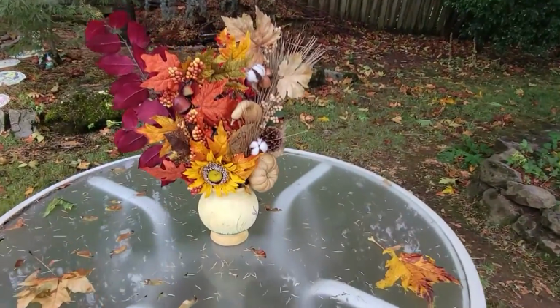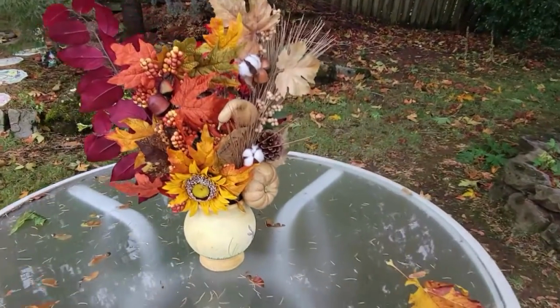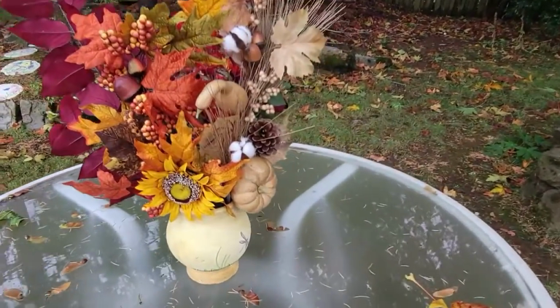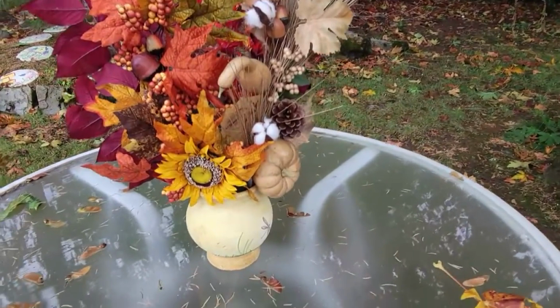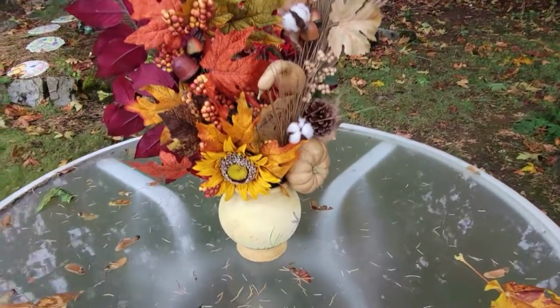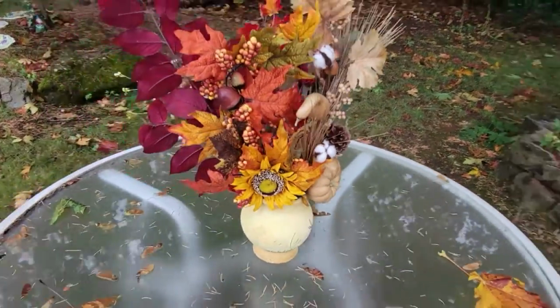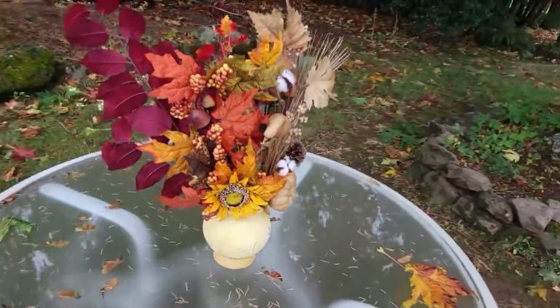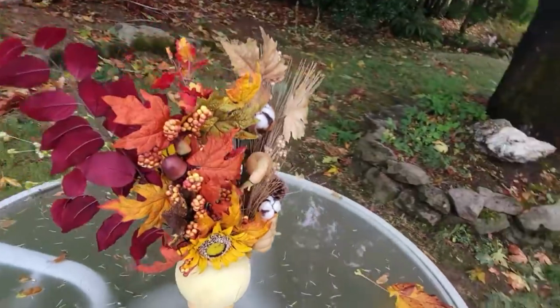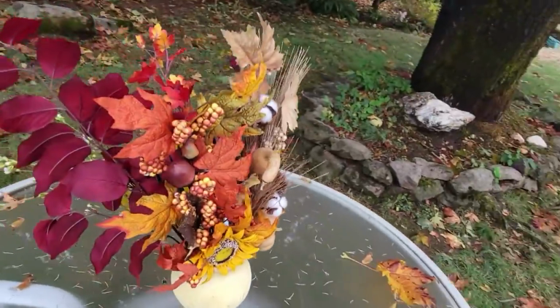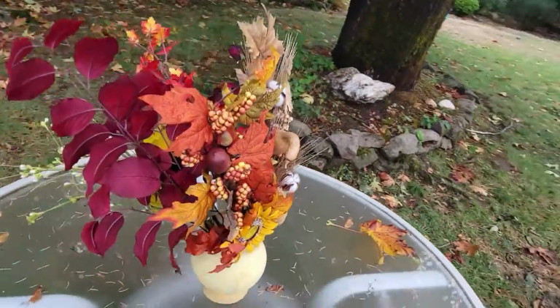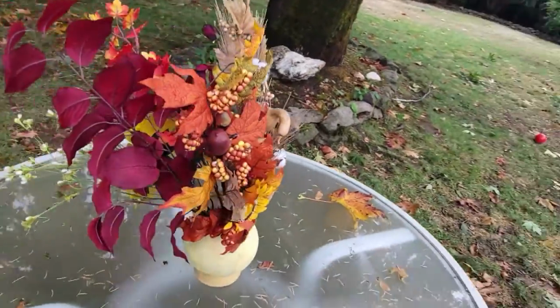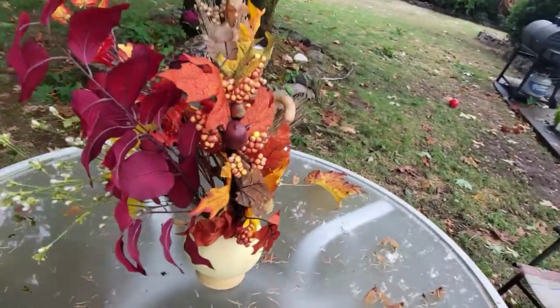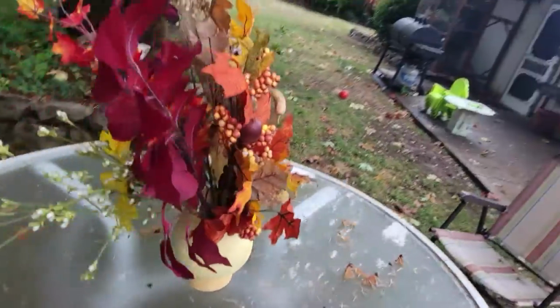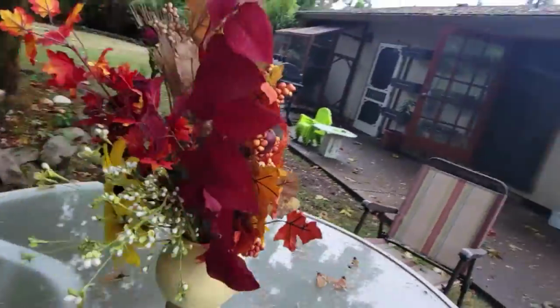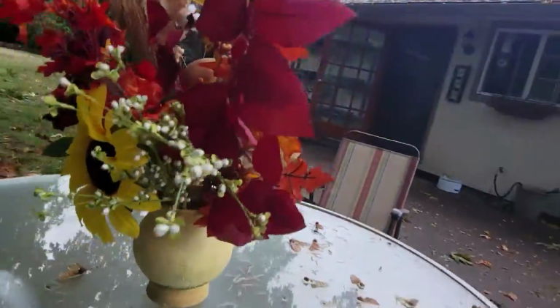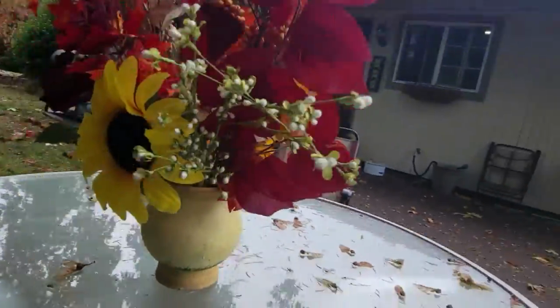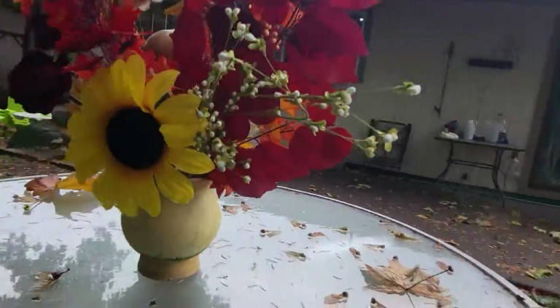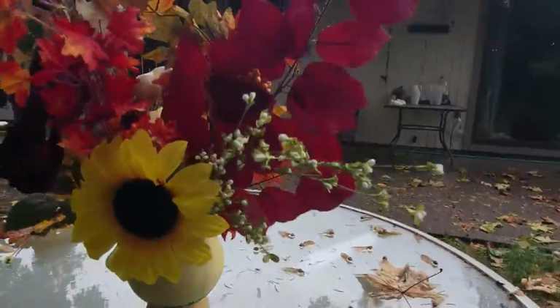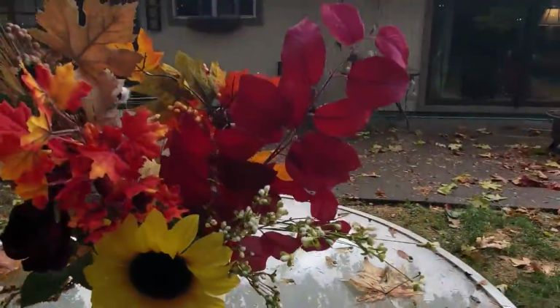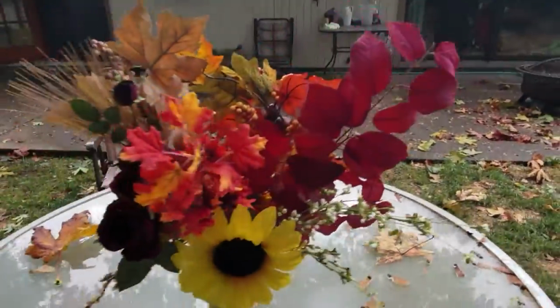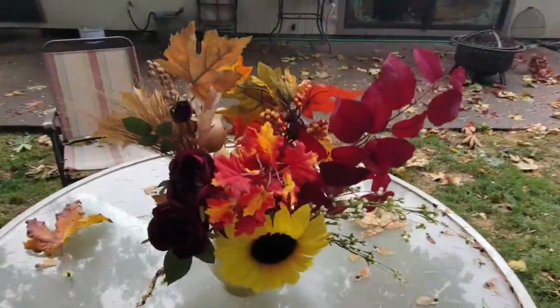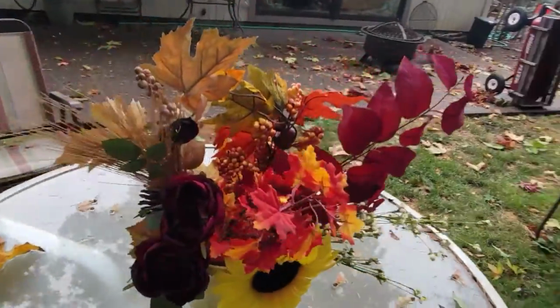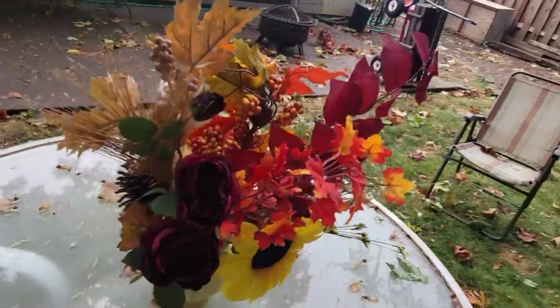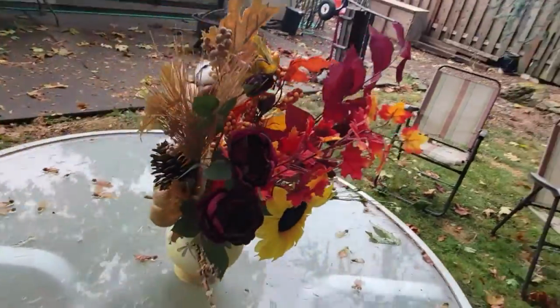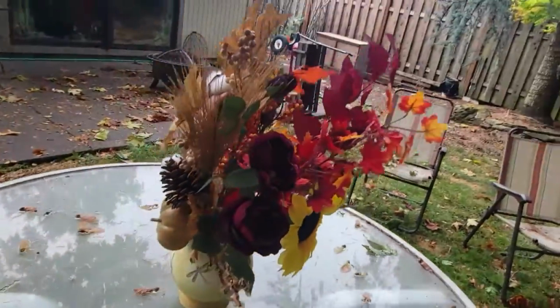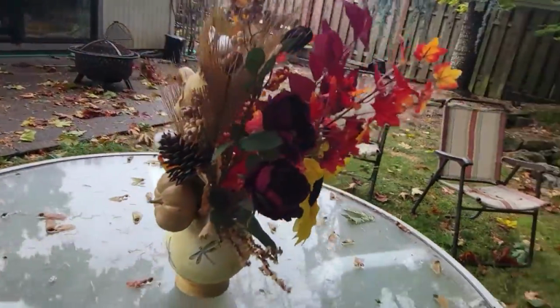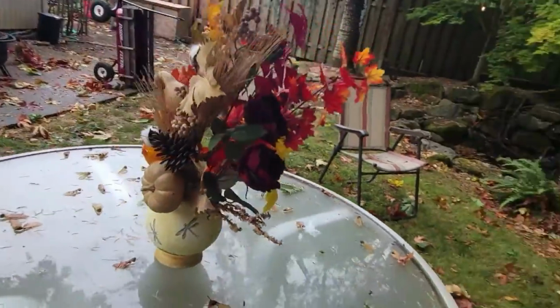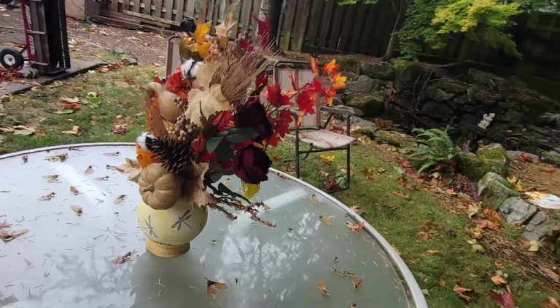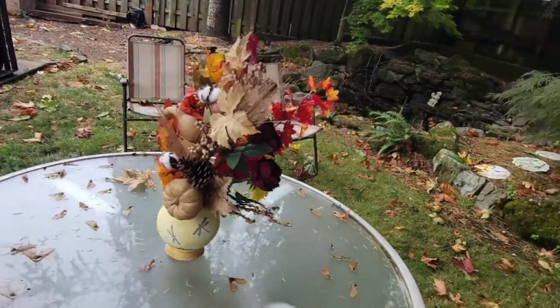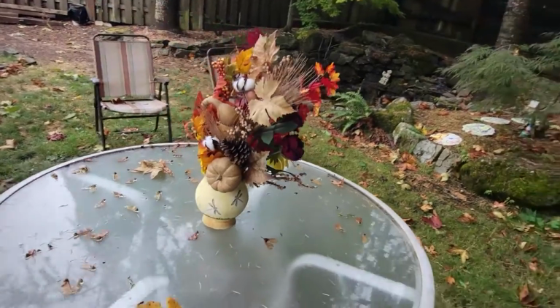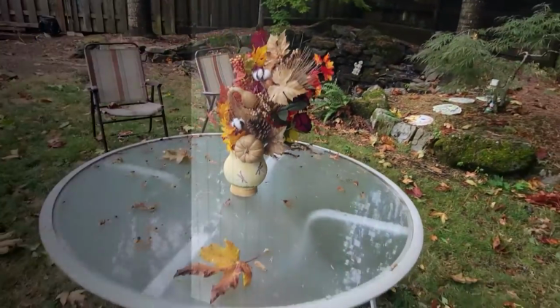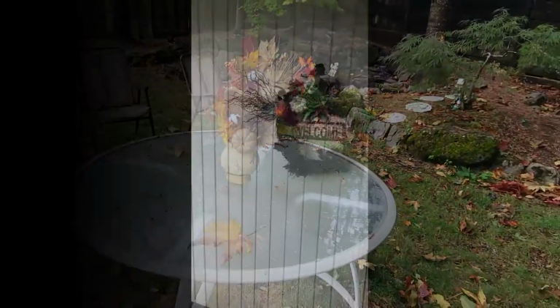I made another fall bouquet from Michael's. I just got some great fall flower arrangements and arranged them in the jar. I reused that sunflower — sunflowers are also a fall flower — and it just turned out gorgeous.